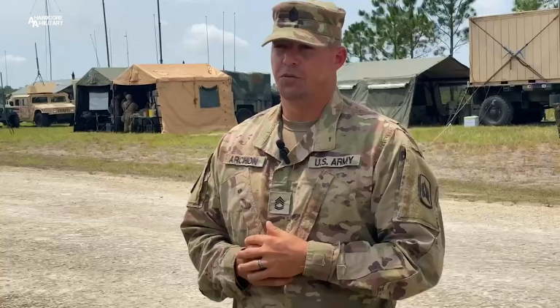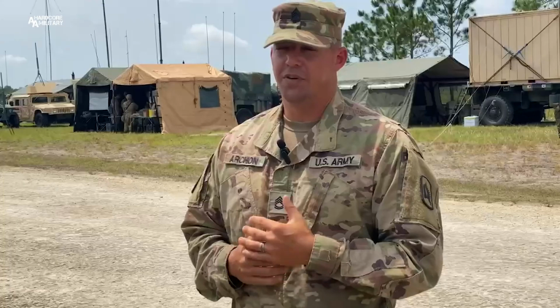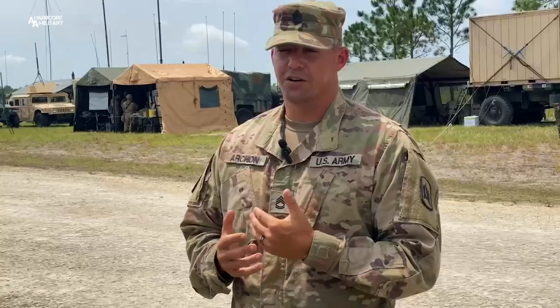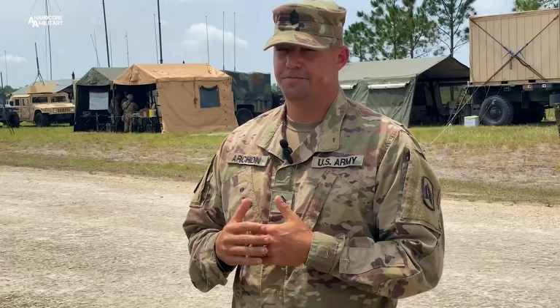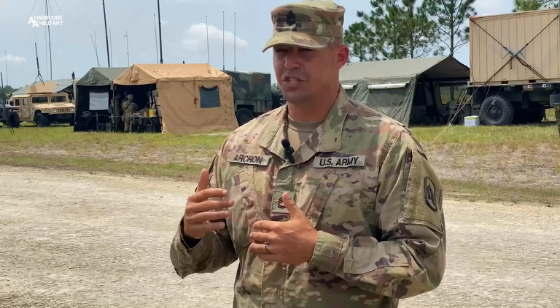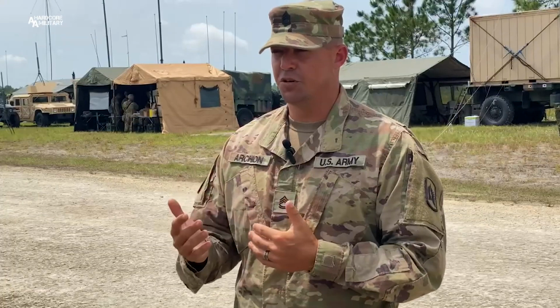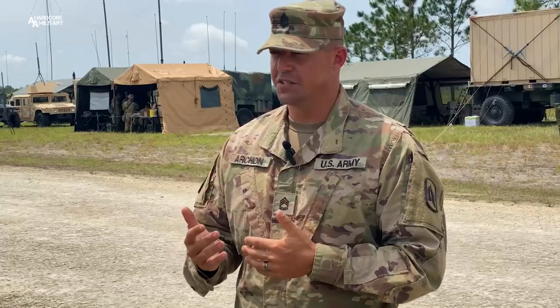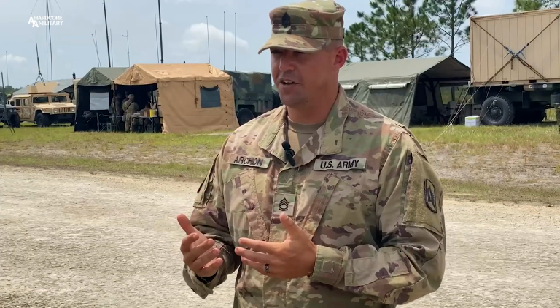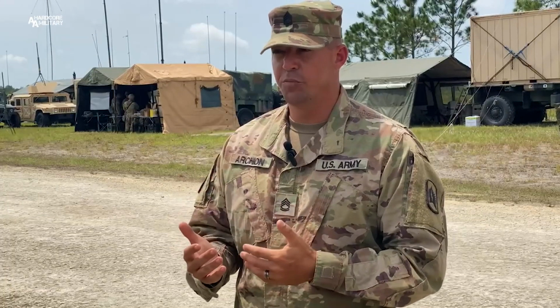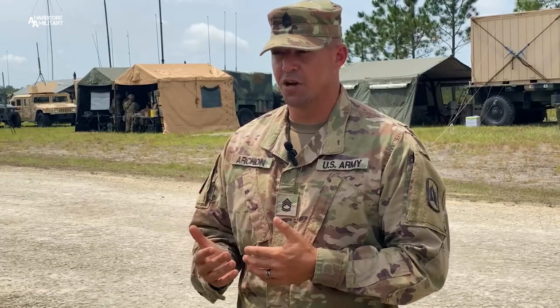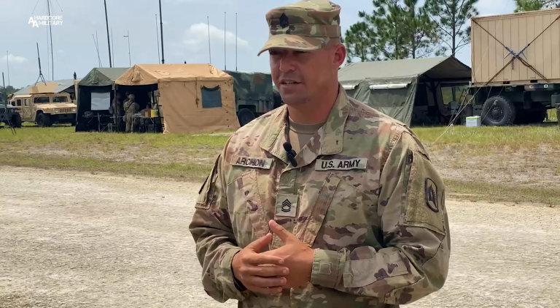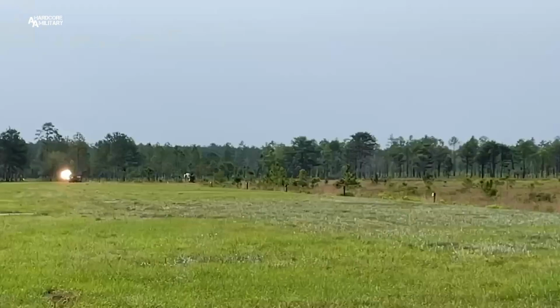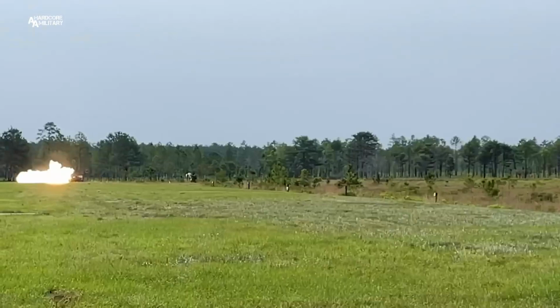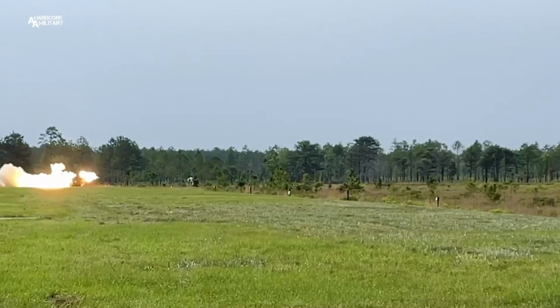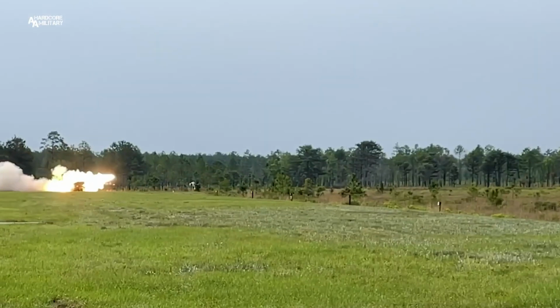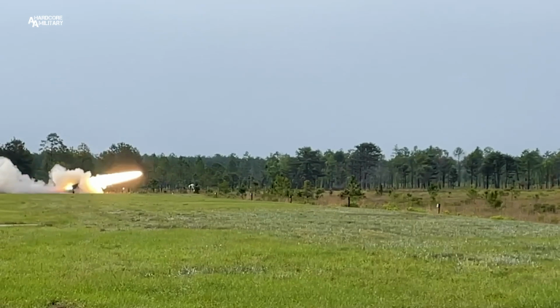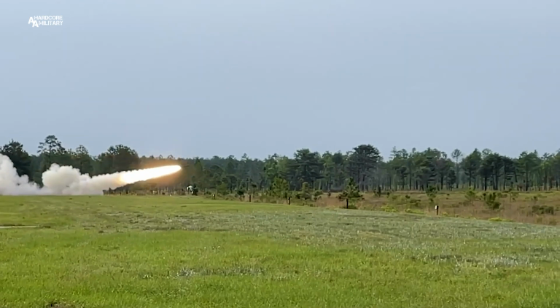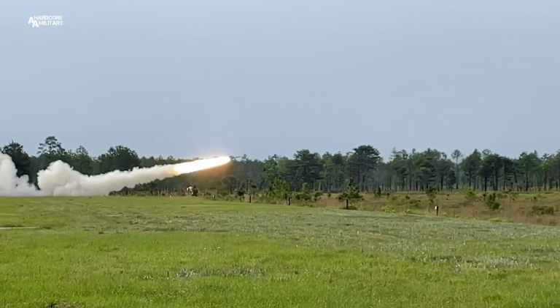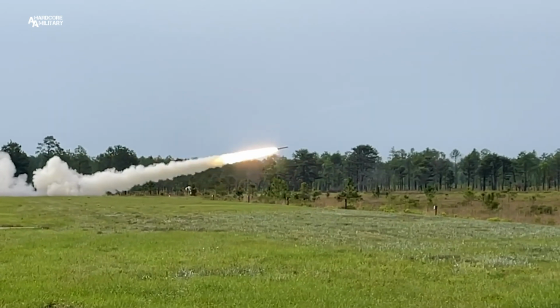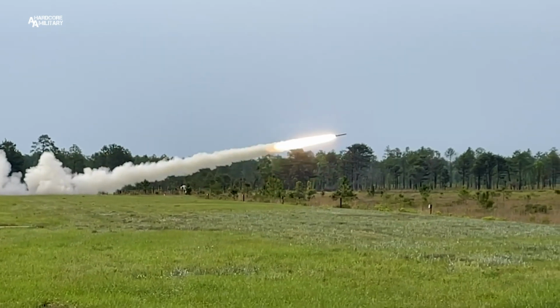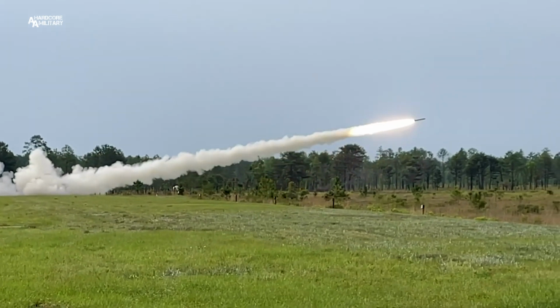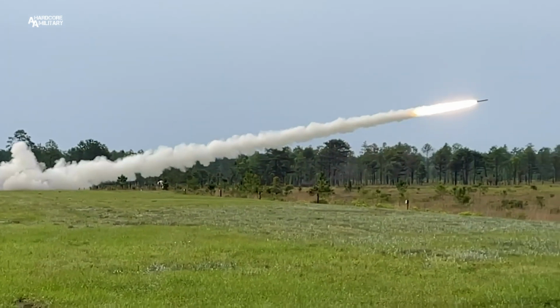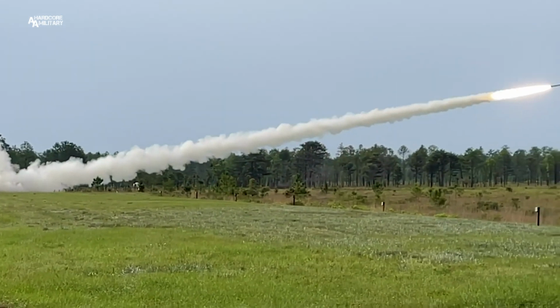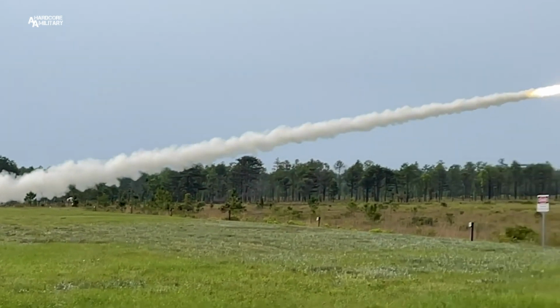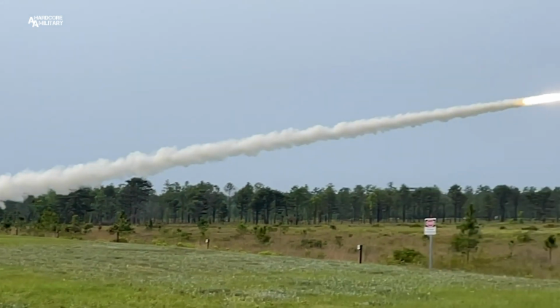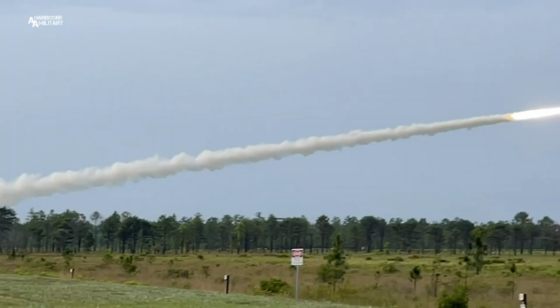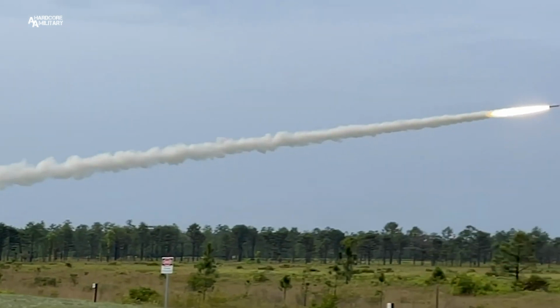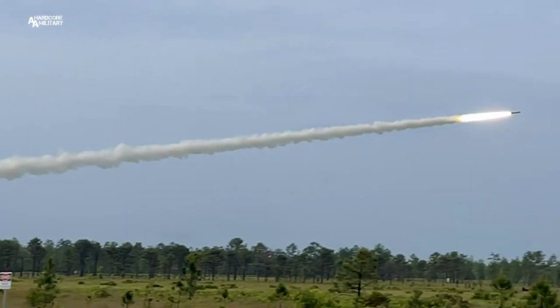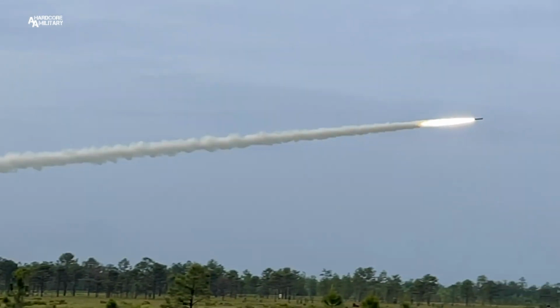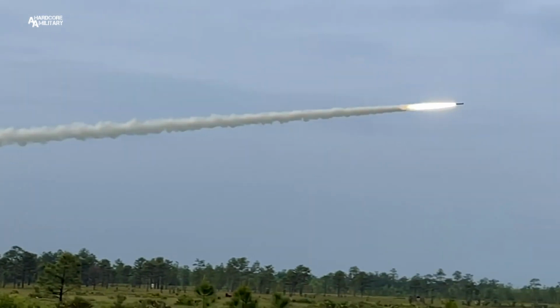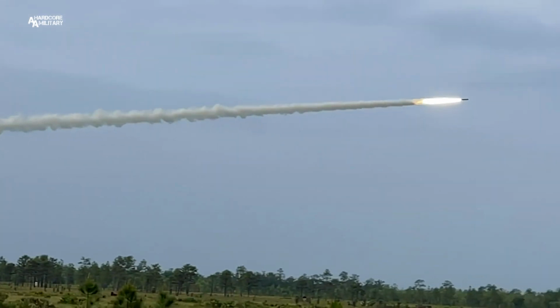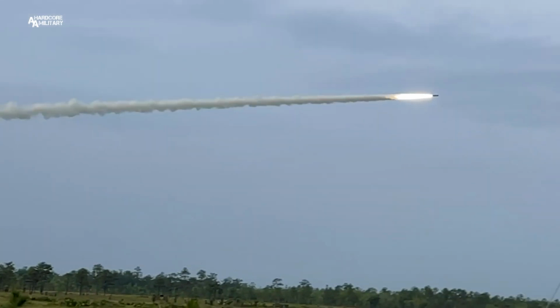So we fire the 227-millimeter rocket. The rocket's moving at Mach 2 coming out of the tube — so it's two times the speed of sound.